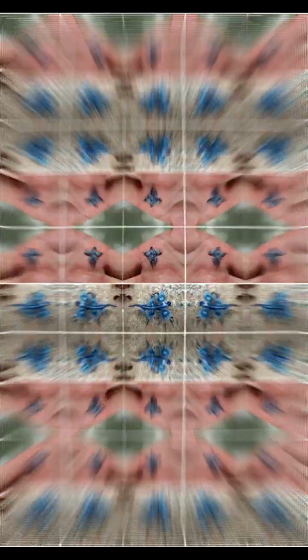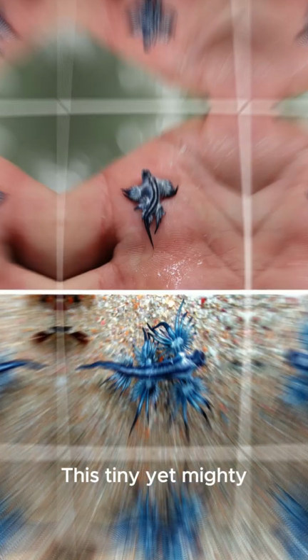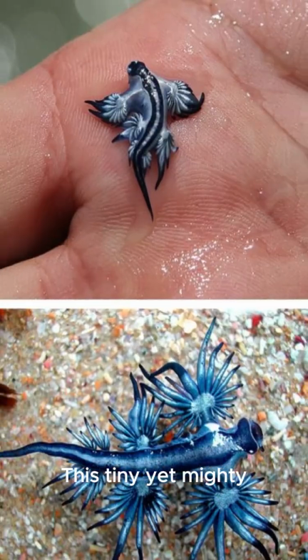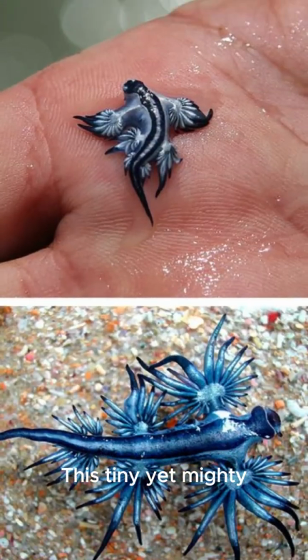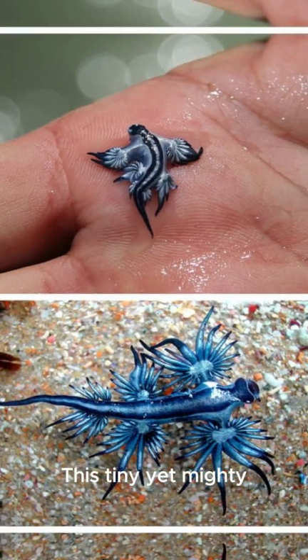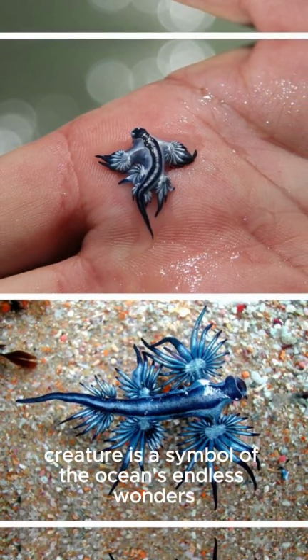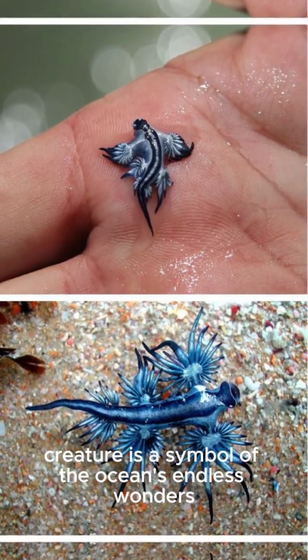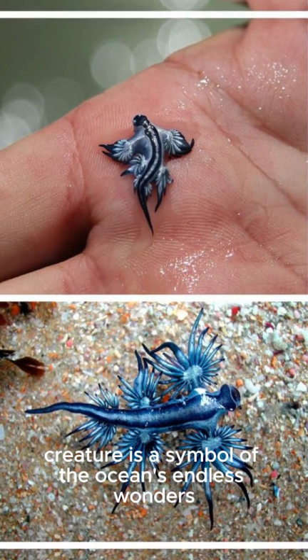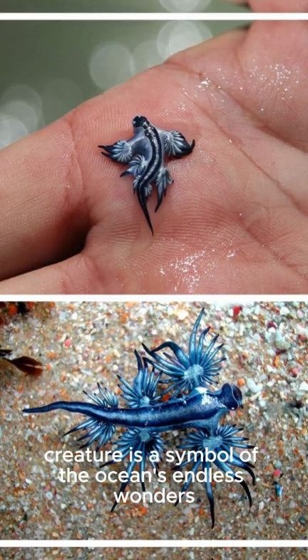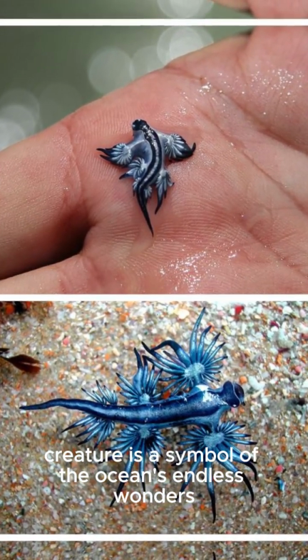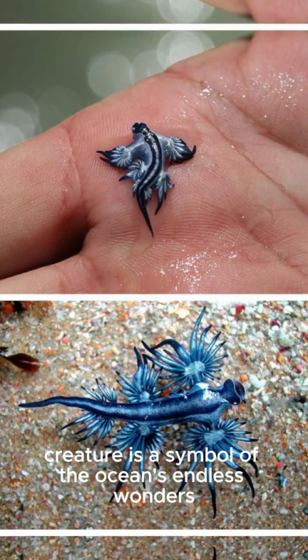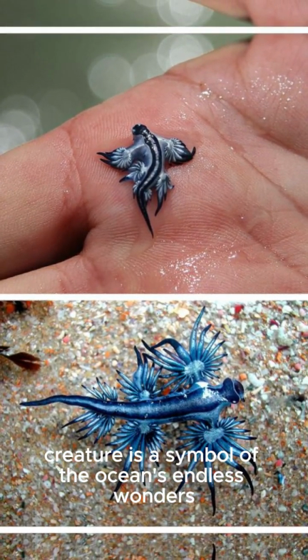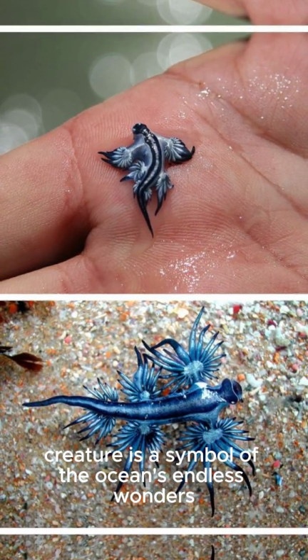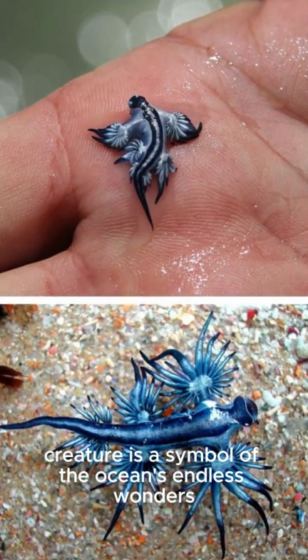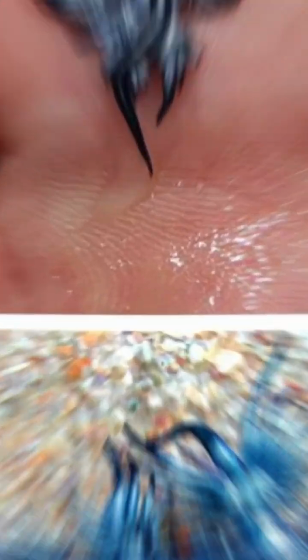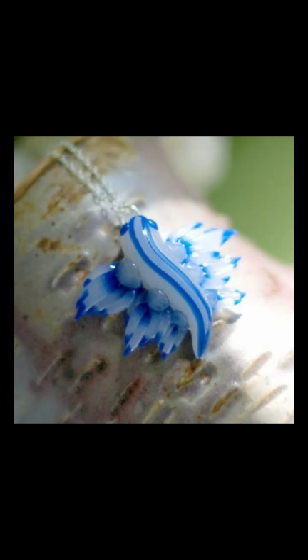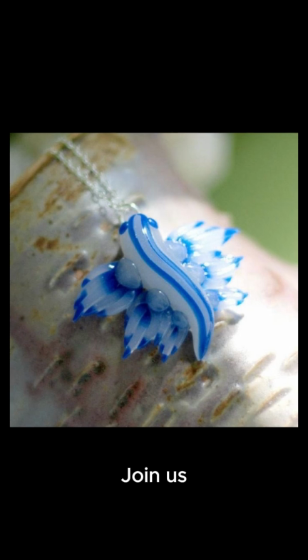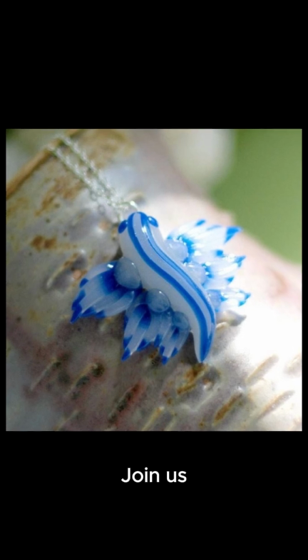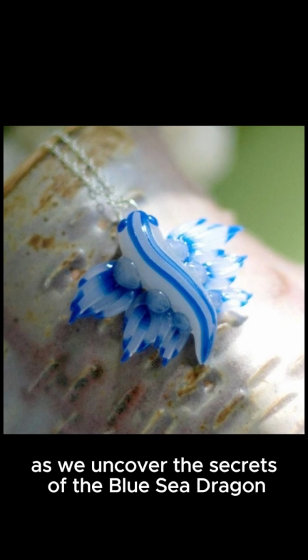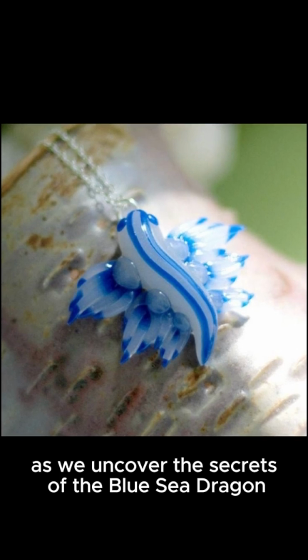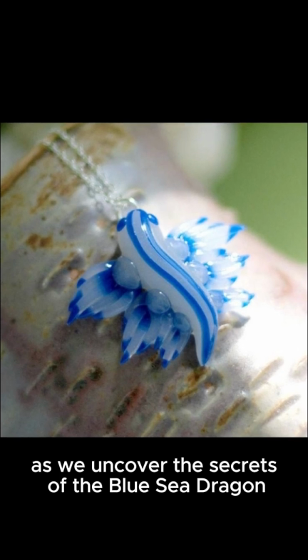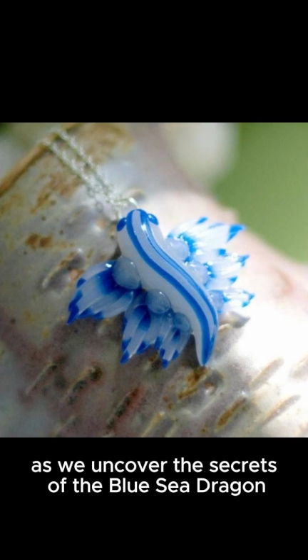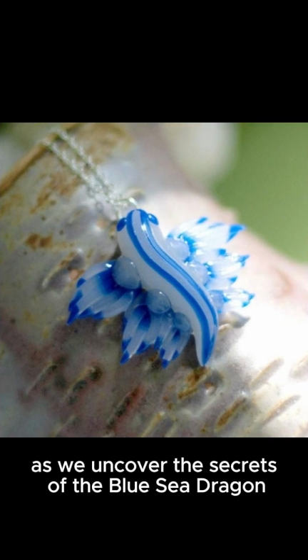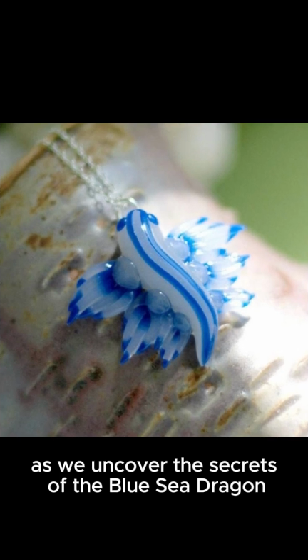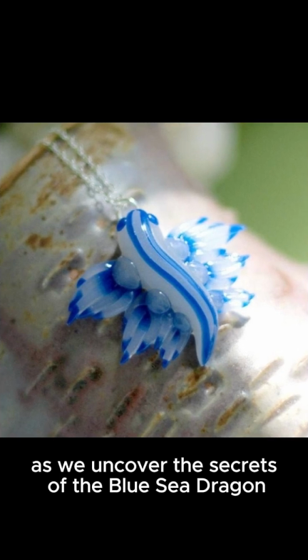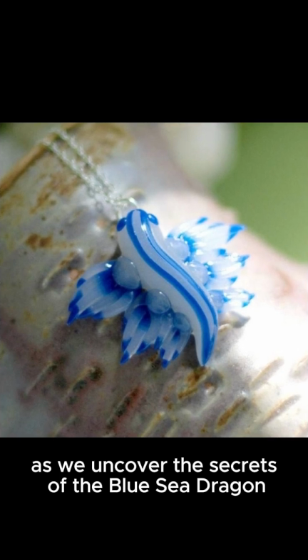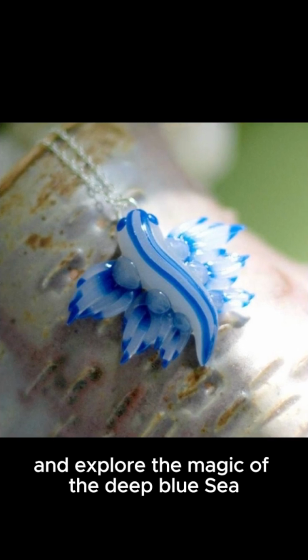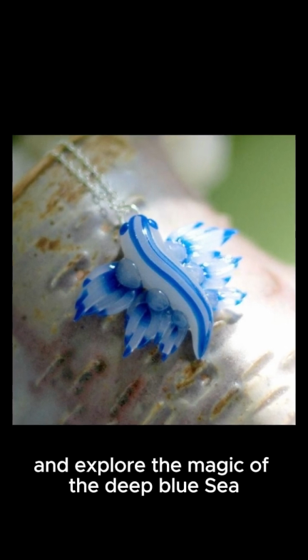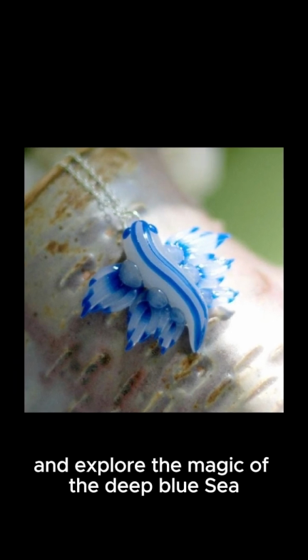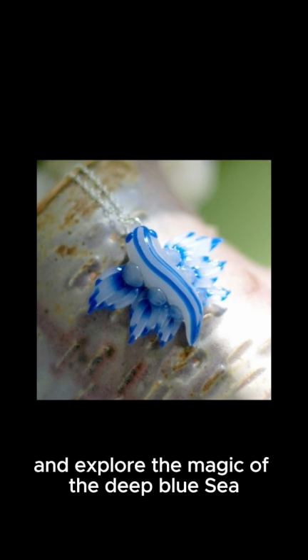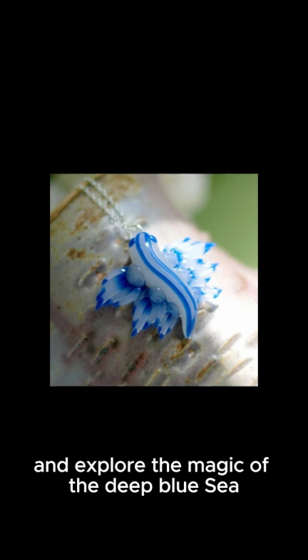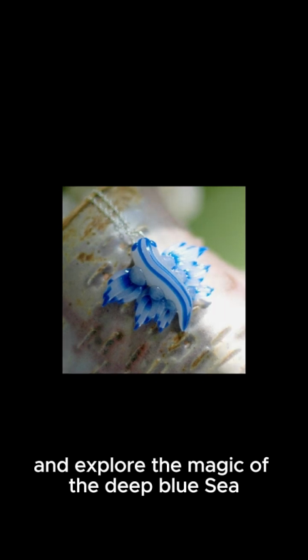This tiny yet mighty creature is a symbol of the ocean's endless wonders. Join us as we uncover the secrets of the blue sea dragon and explore the magic of the deep blue sea.